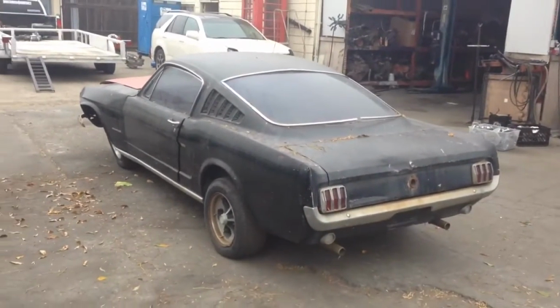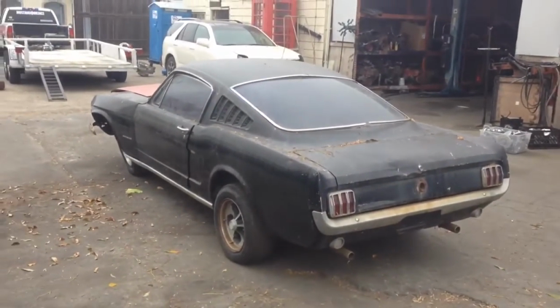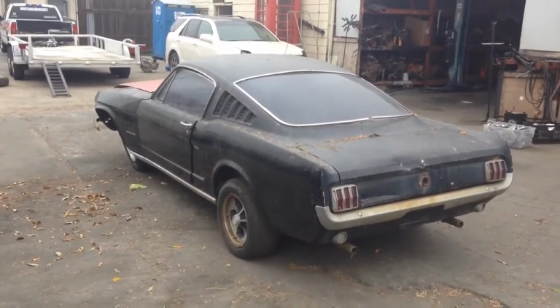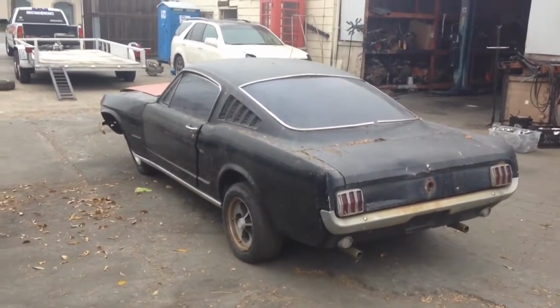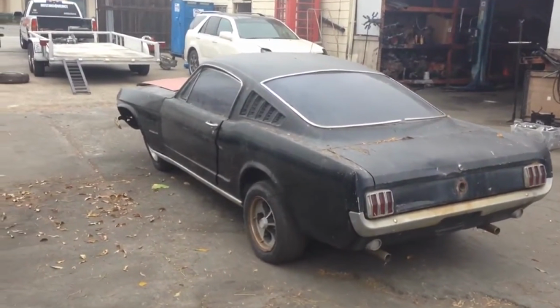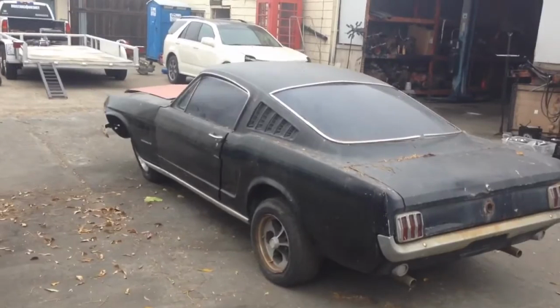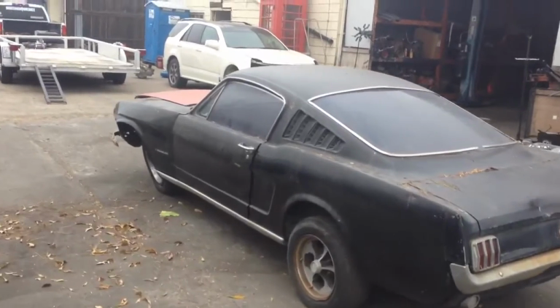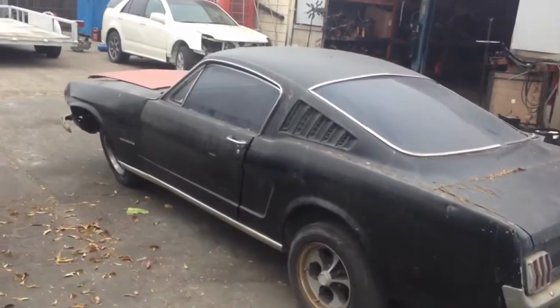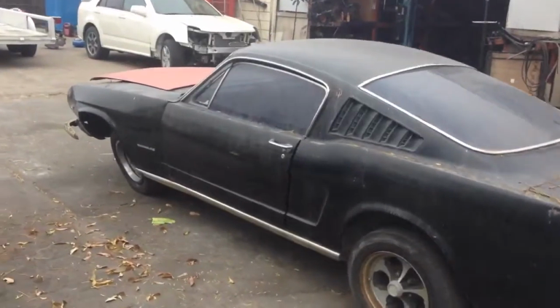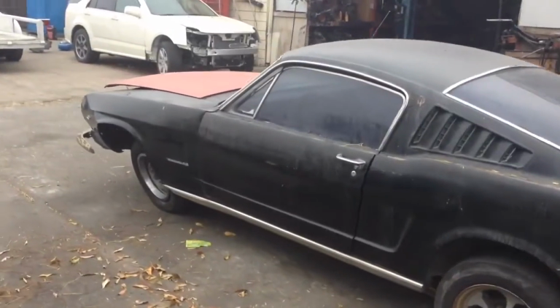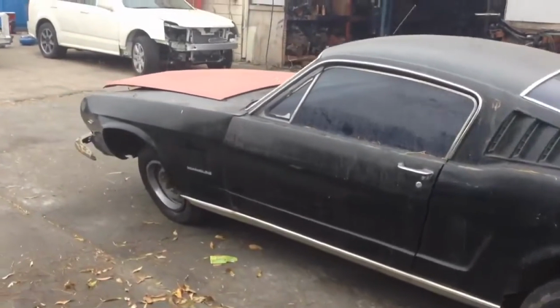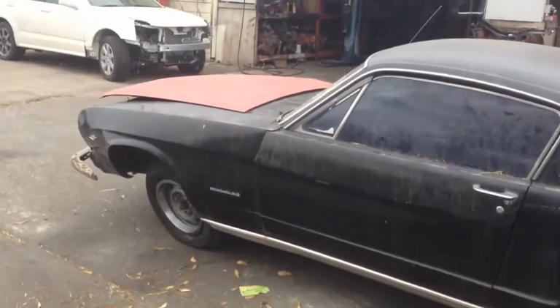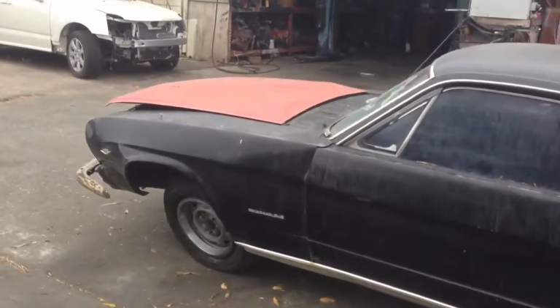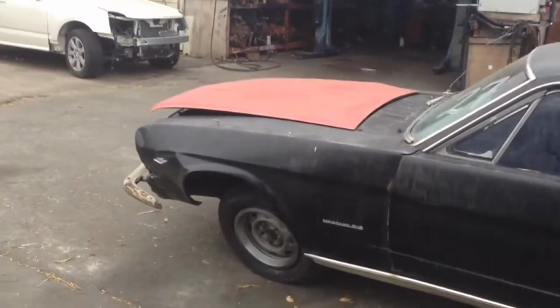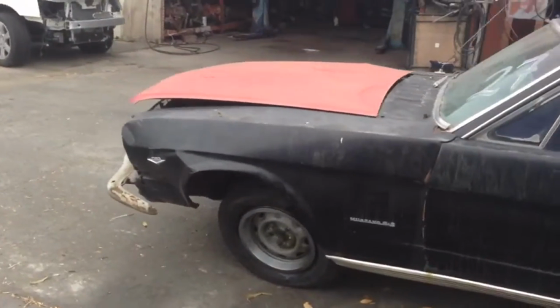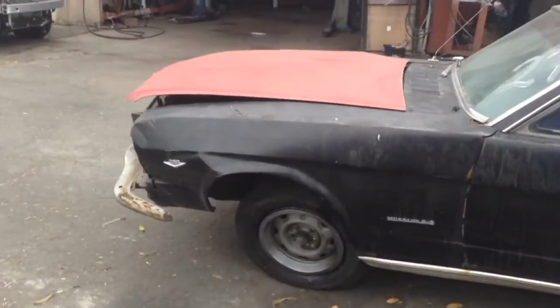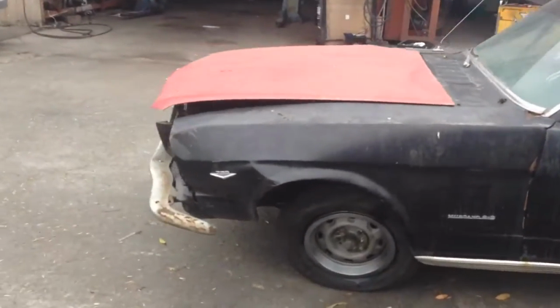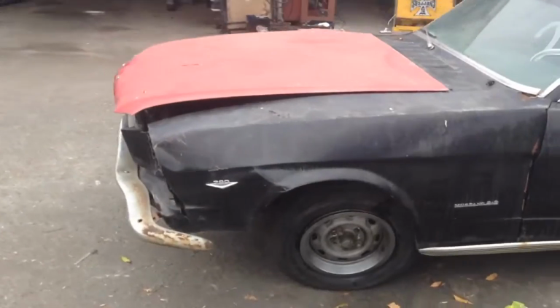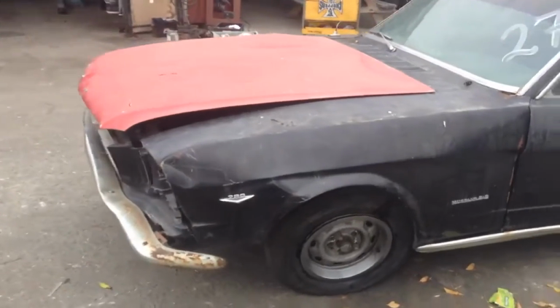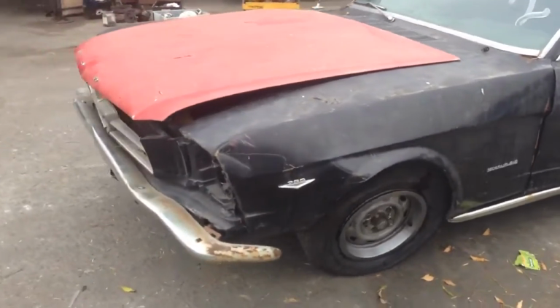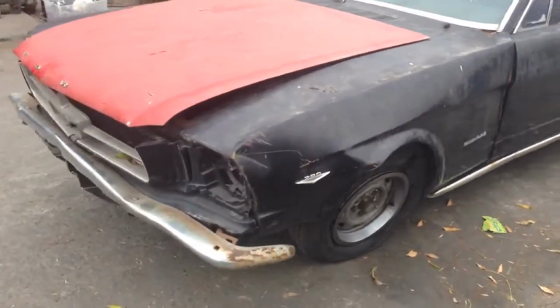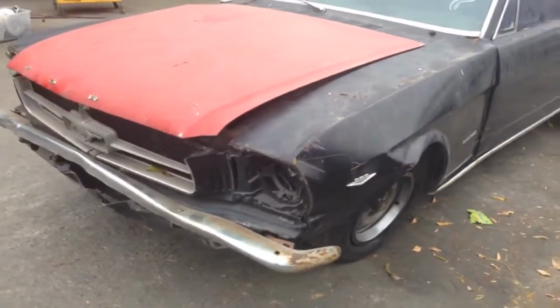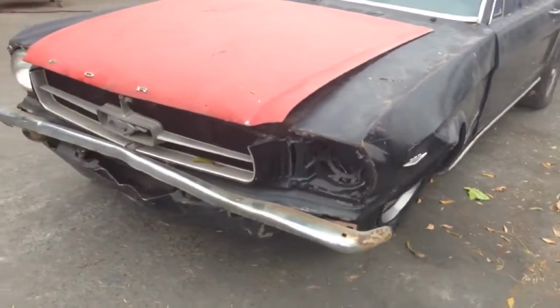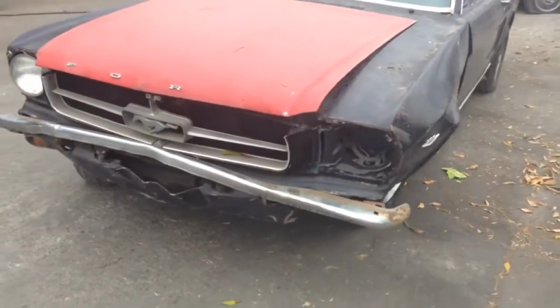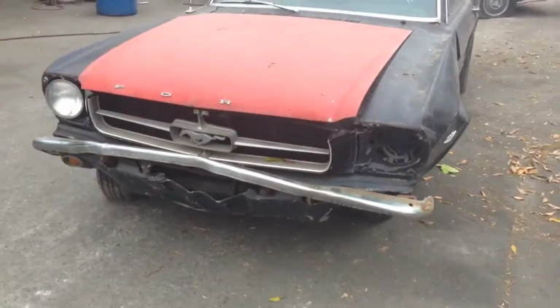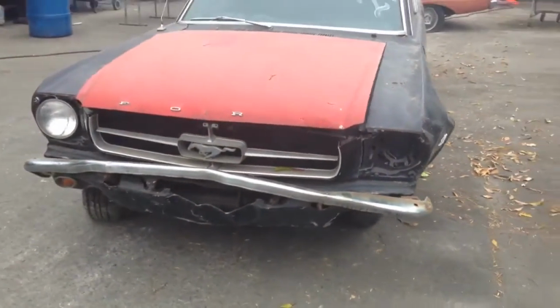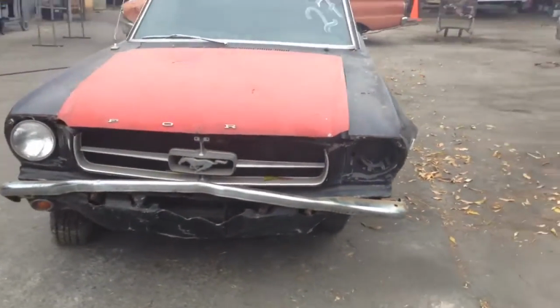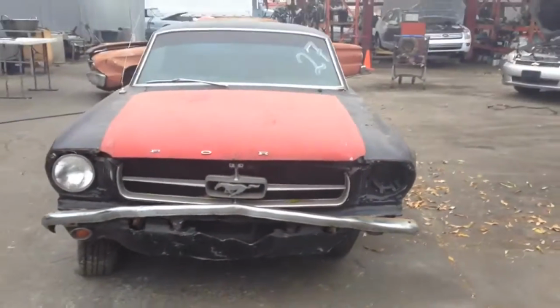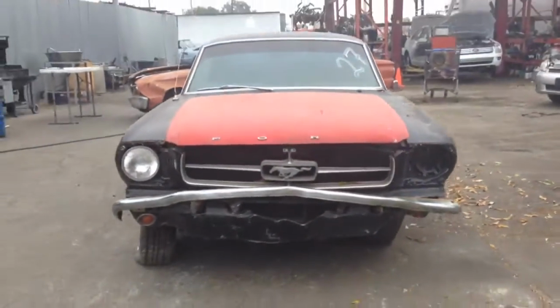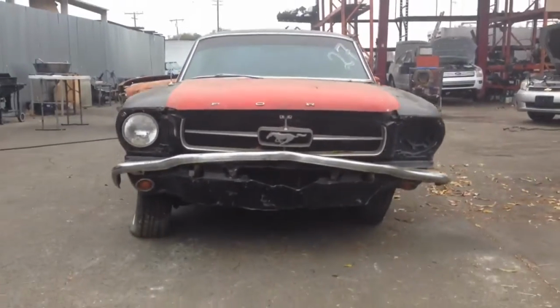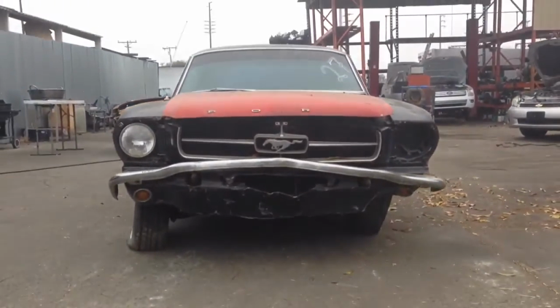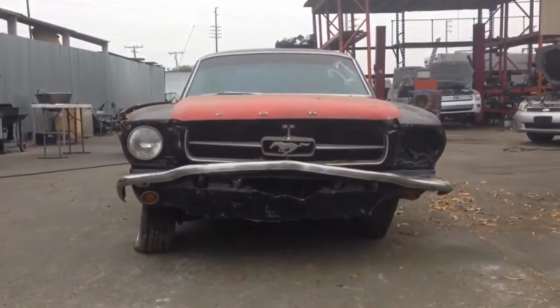We just got to figure out how to load her with this front end off. Let me show you what we're dealing with — trying to get this on the trailer. It should be very interesting. I'm not even sure she's going to pull. This is going to be a challenge.